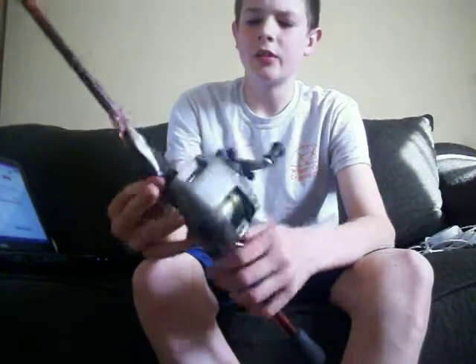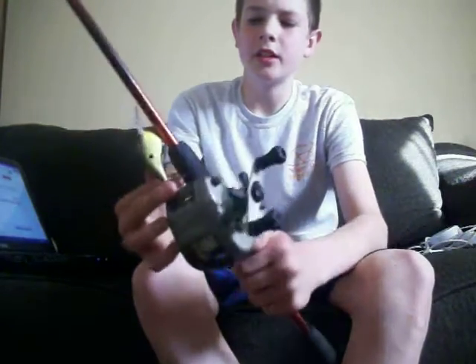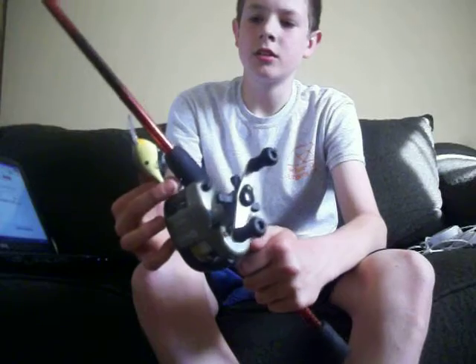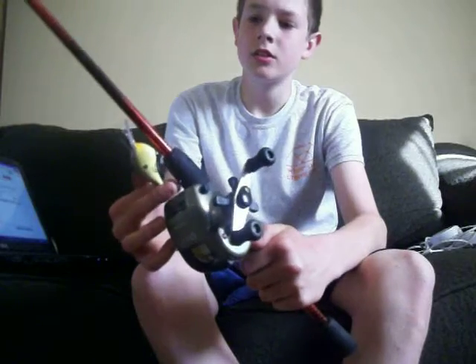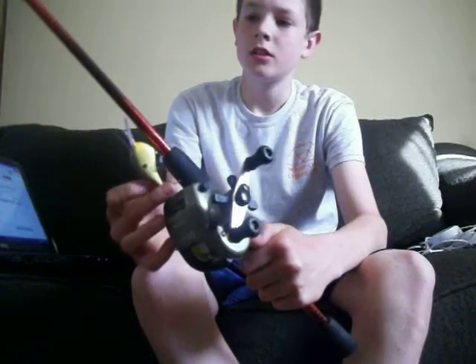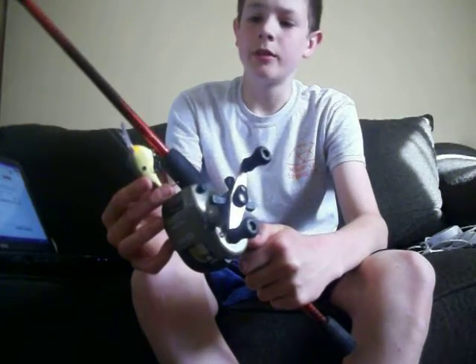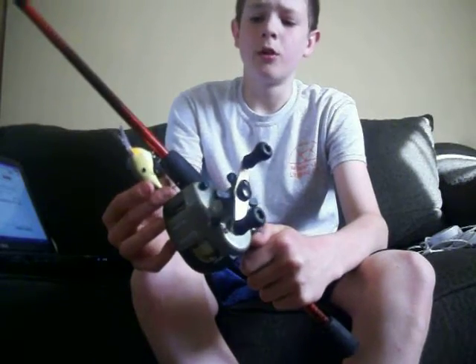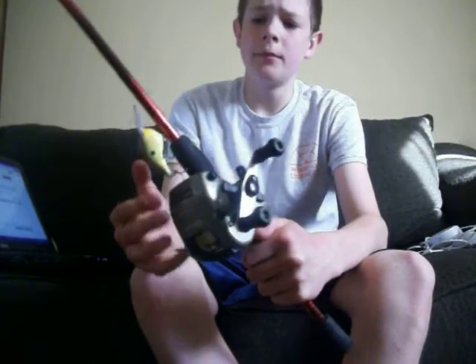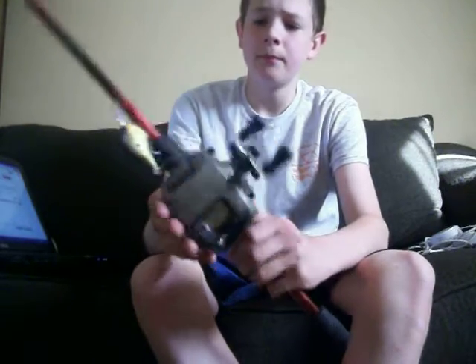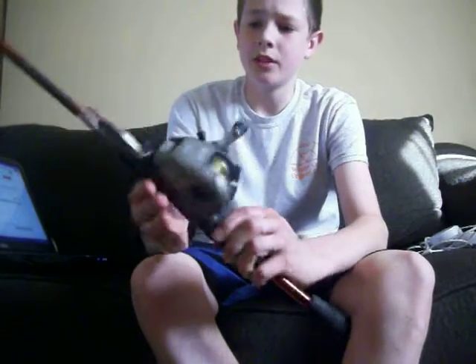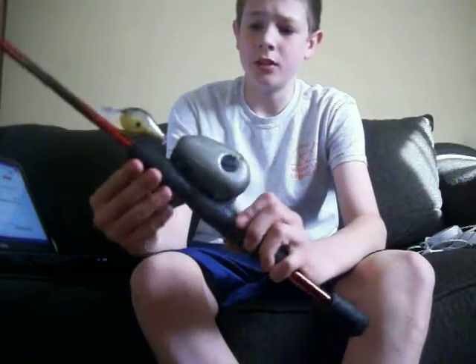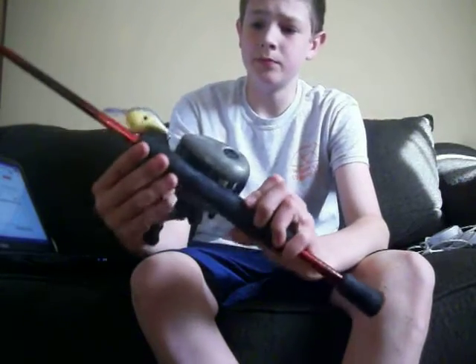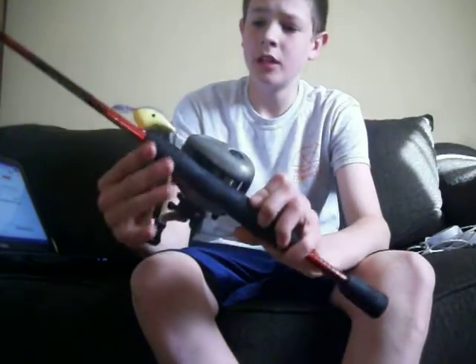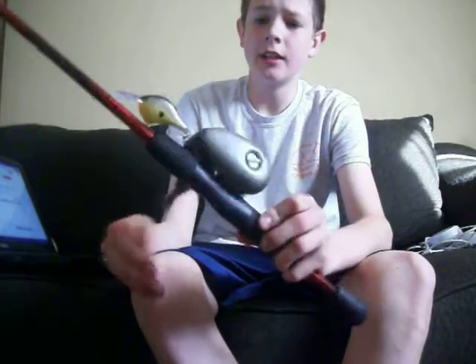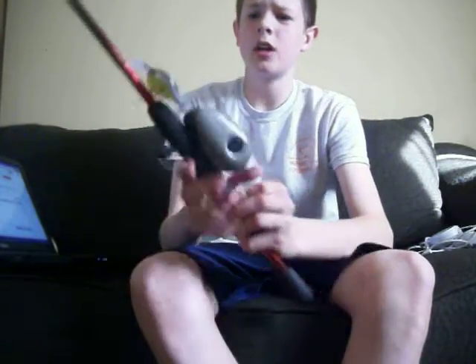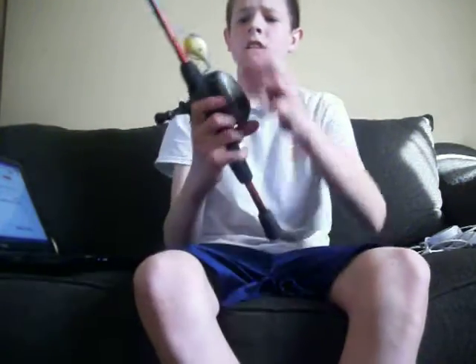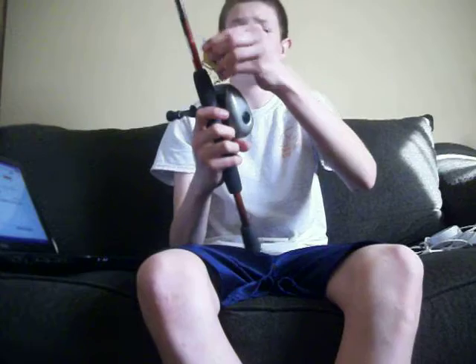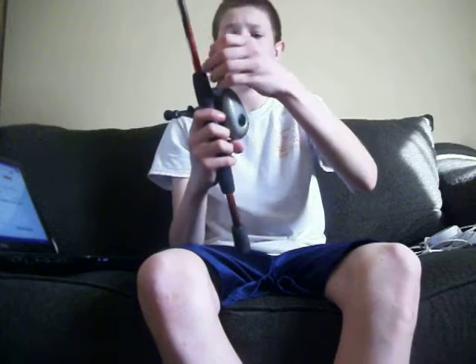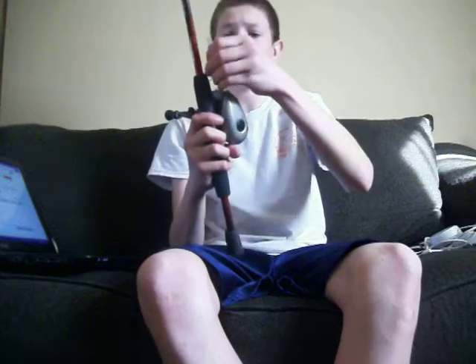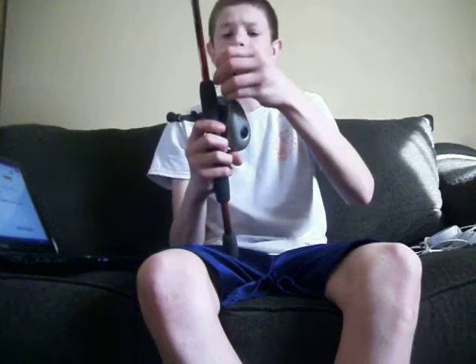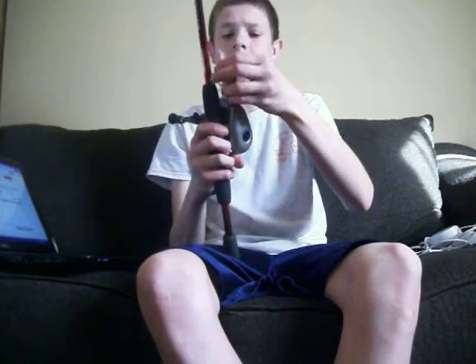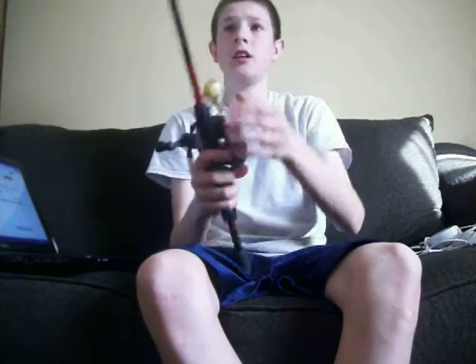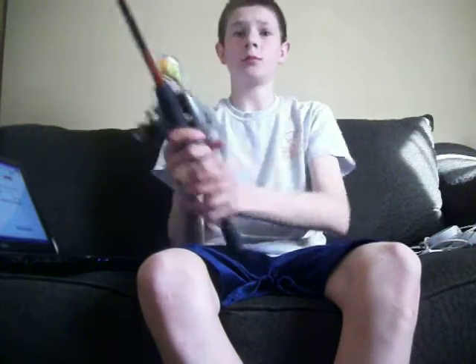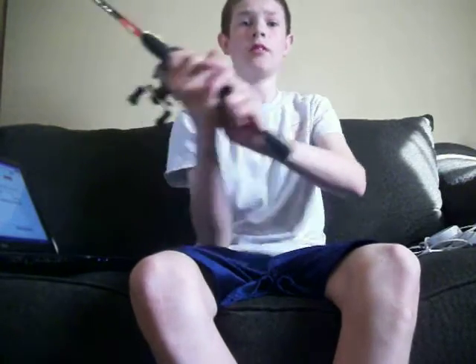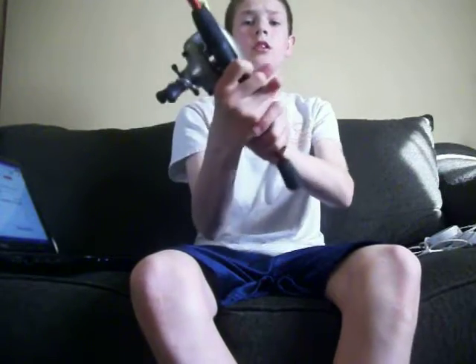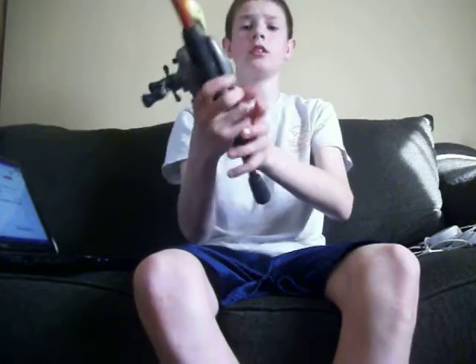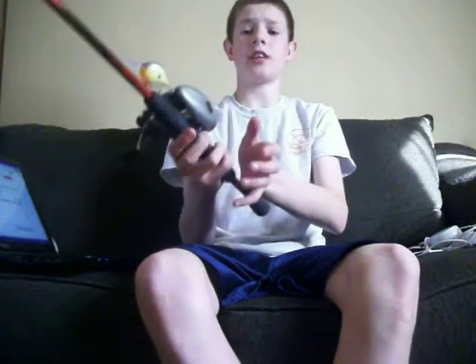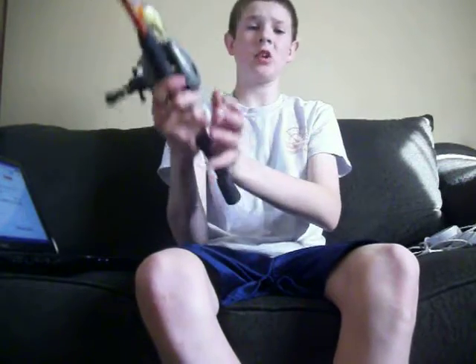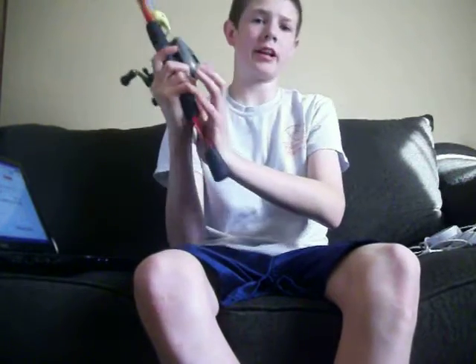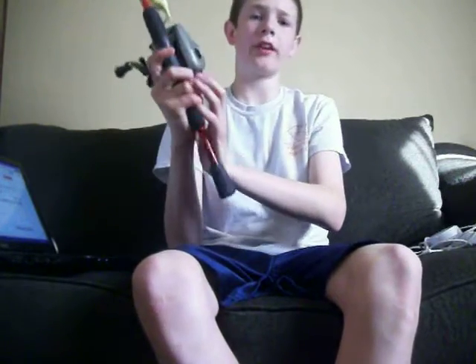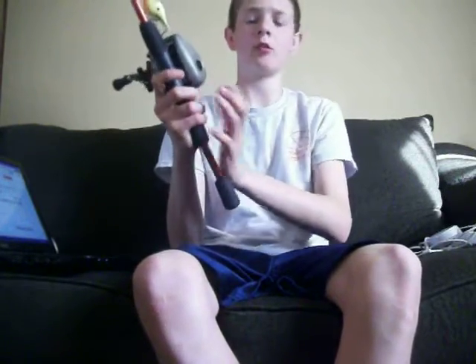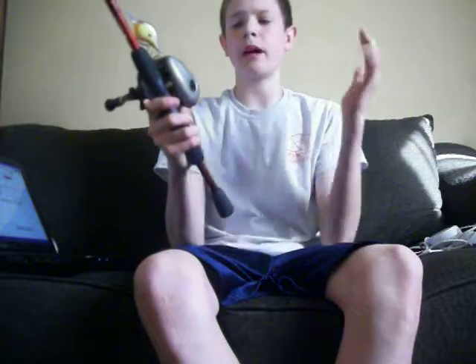I'm throwing it on a Reverb rod. I like this rod — it has more tension and I can throw it back here without getting backlash.